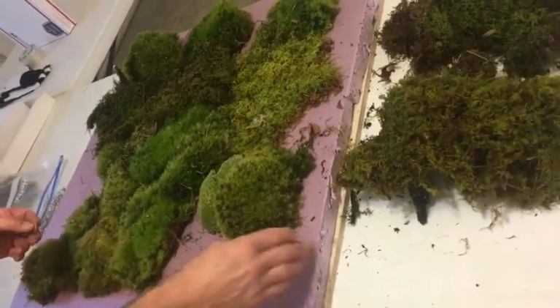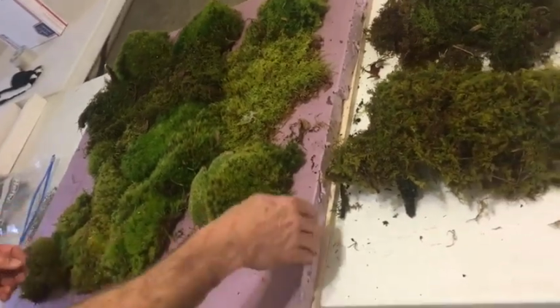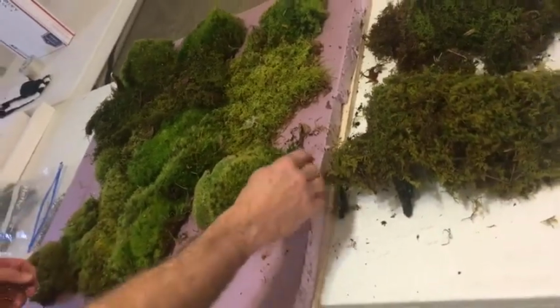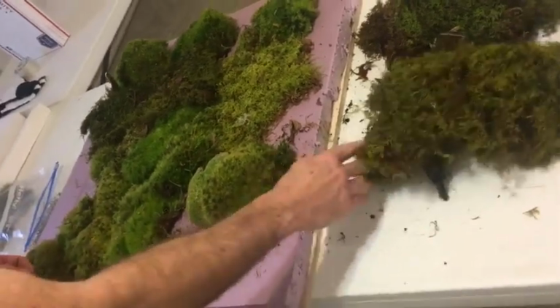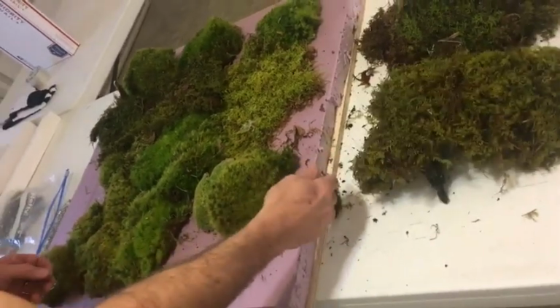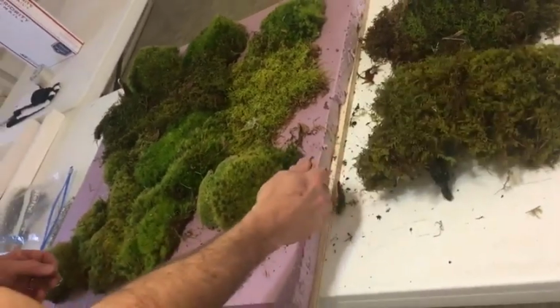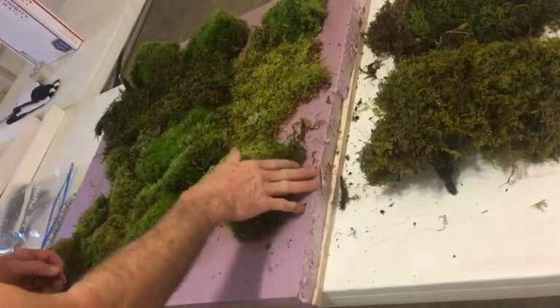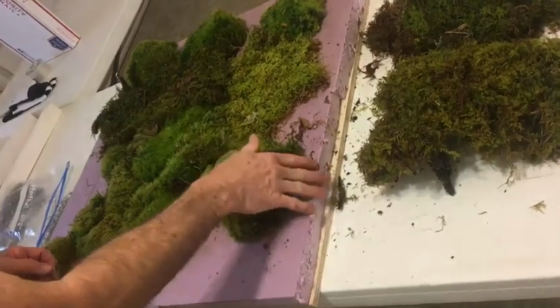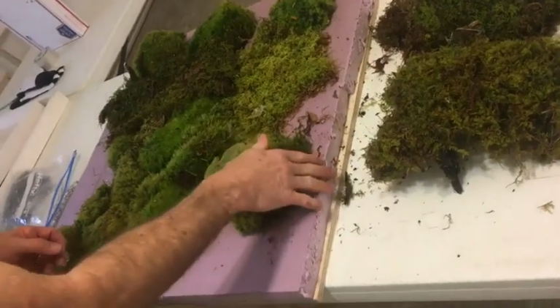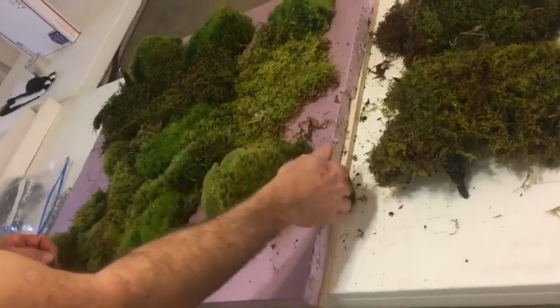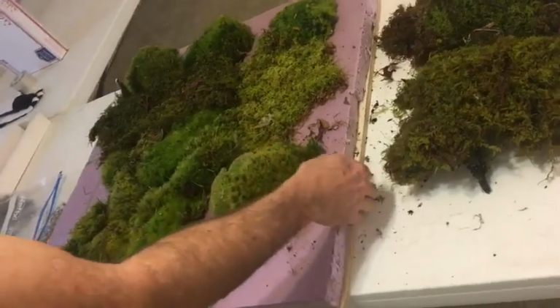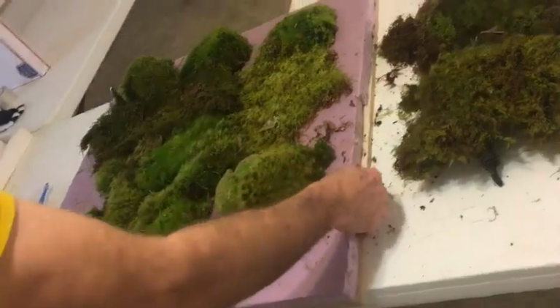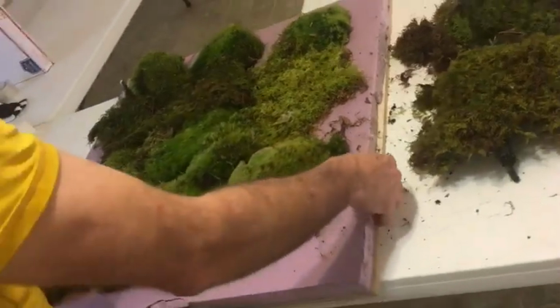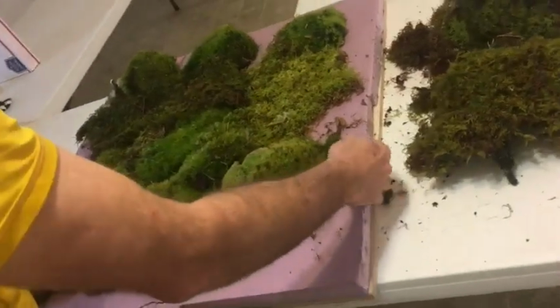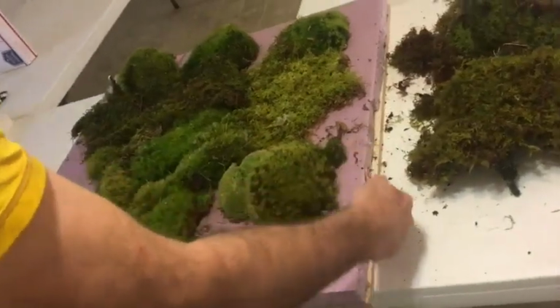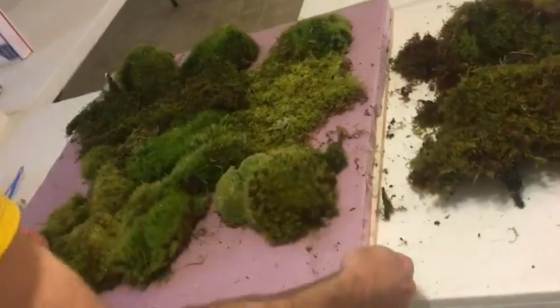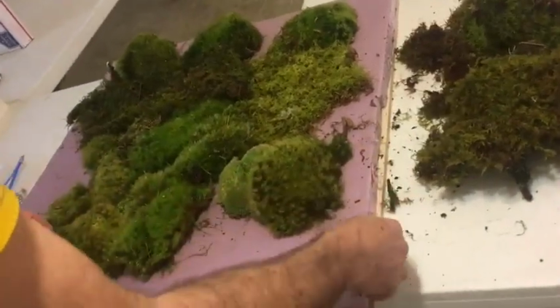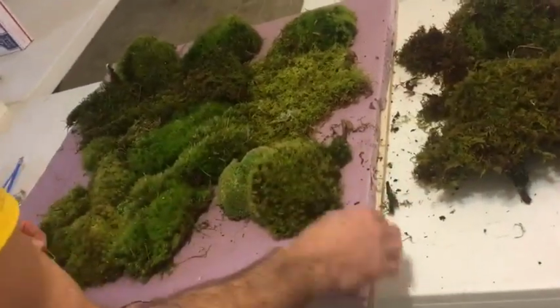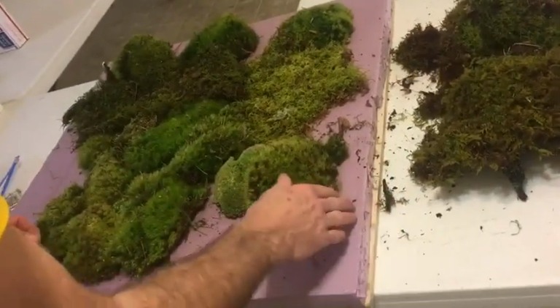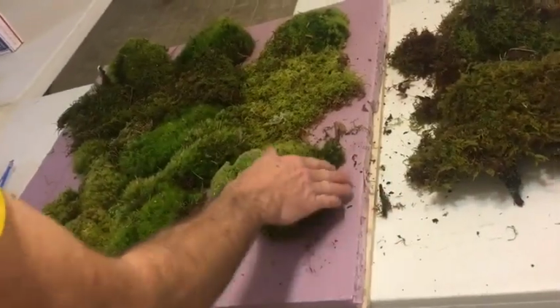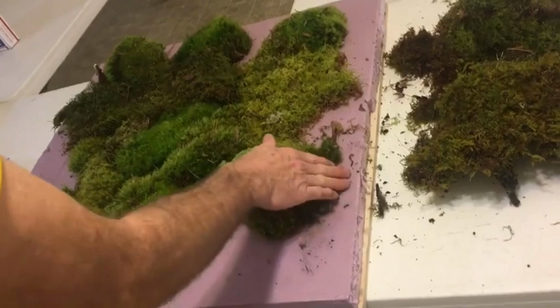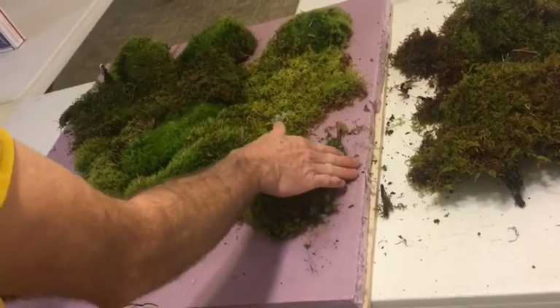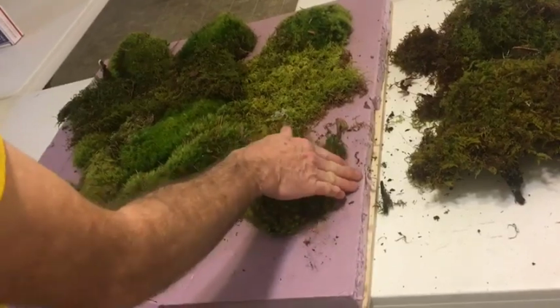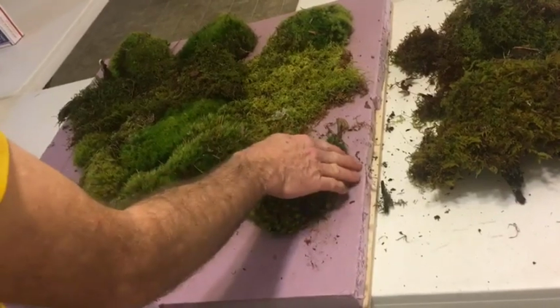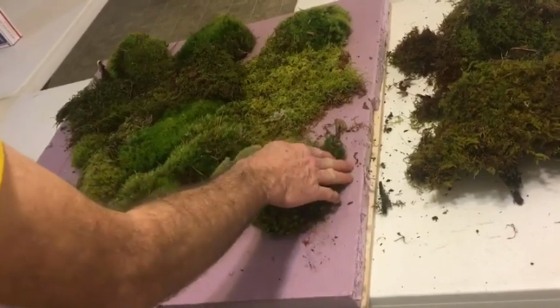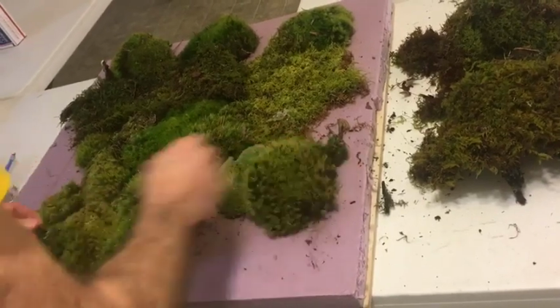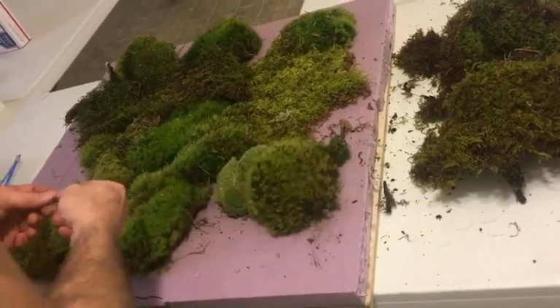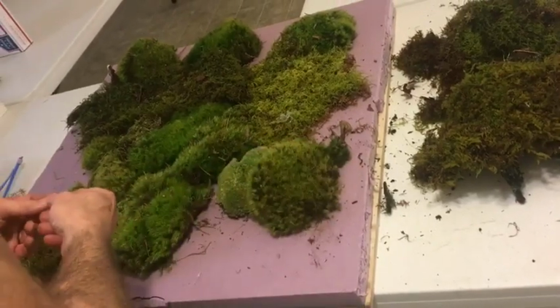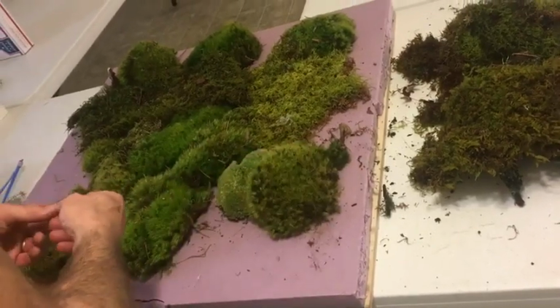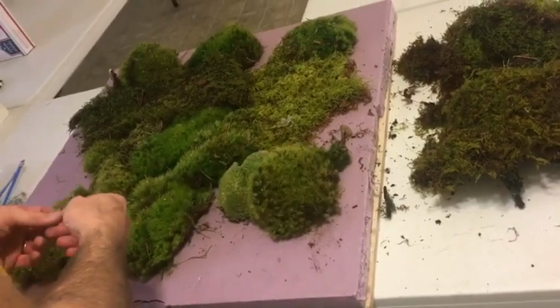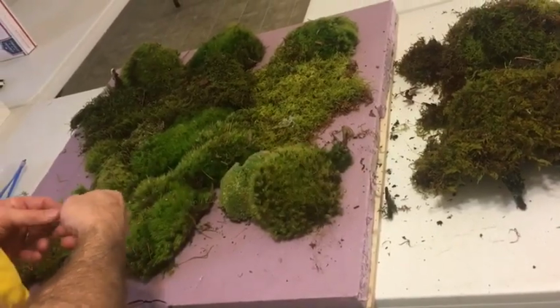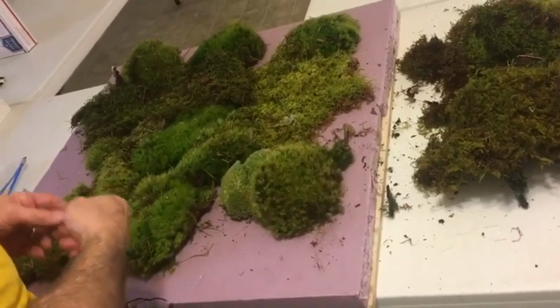The ones that have frames on you don't have to worry about the edges. These are the thicker ones for like the living edge ones, but the frame ones only go up to the side, so you don't have to worry about that on the frame ones.